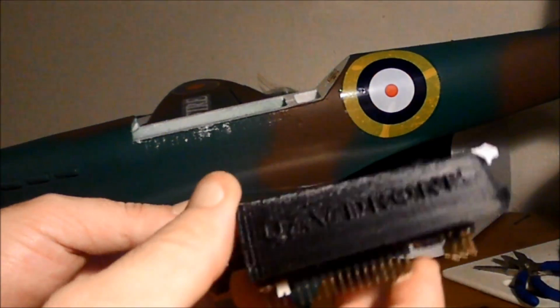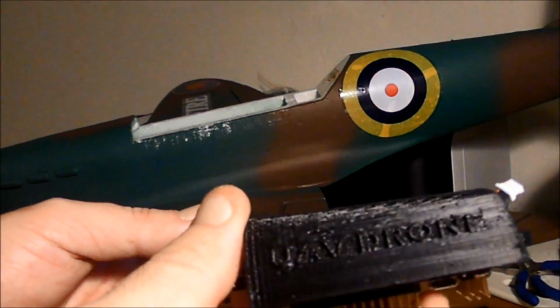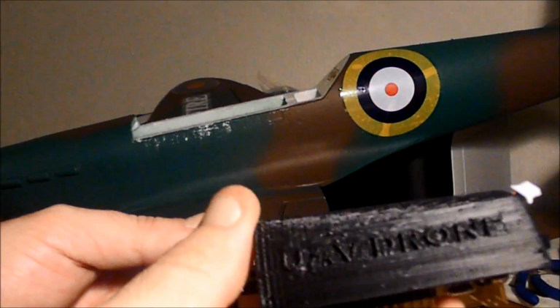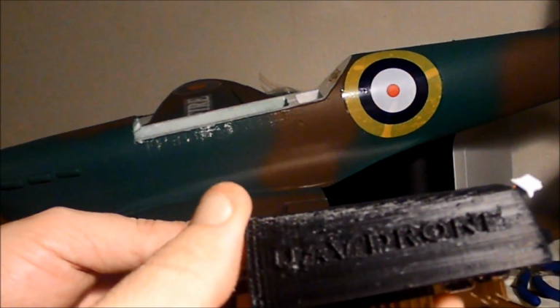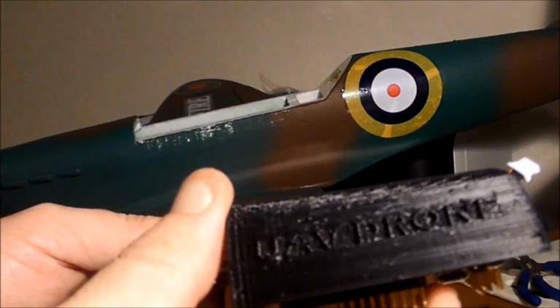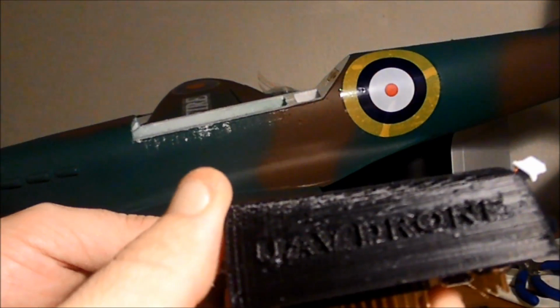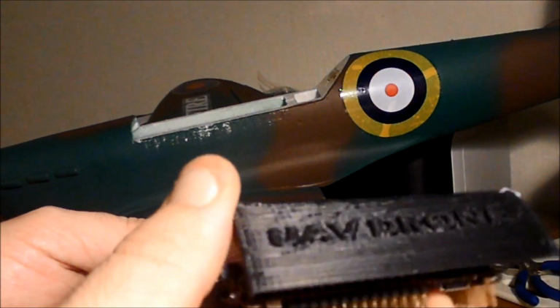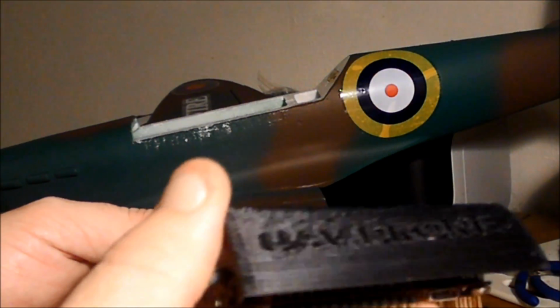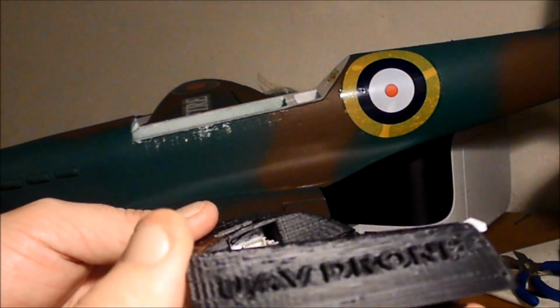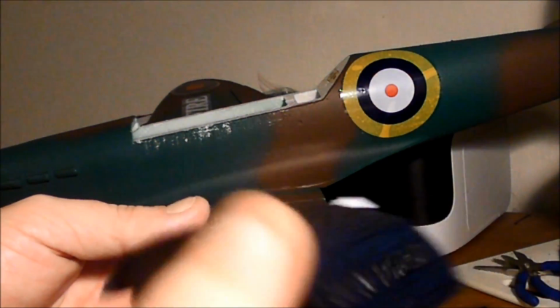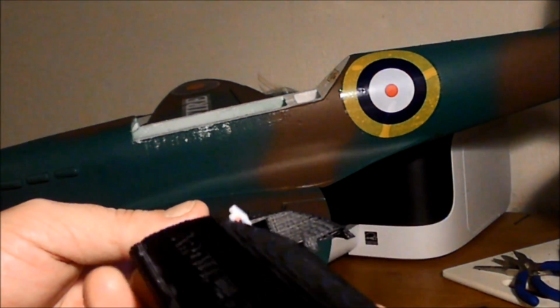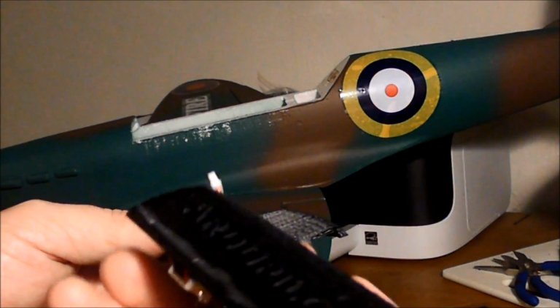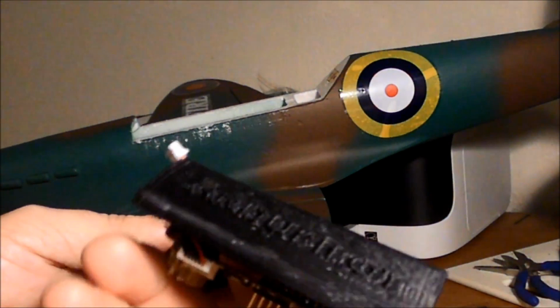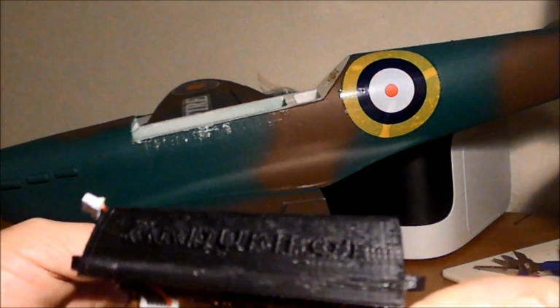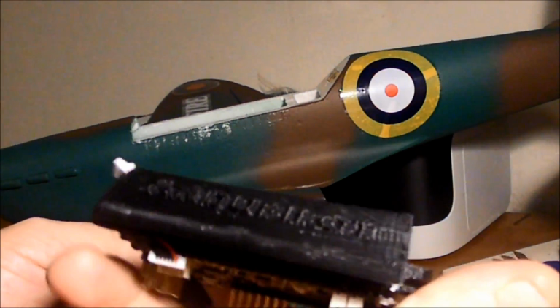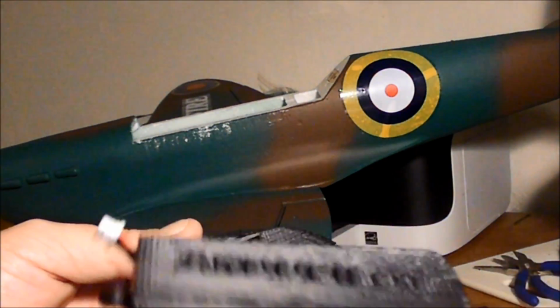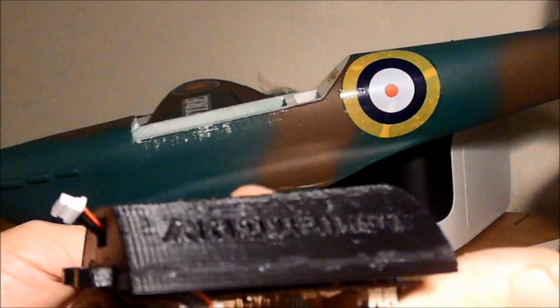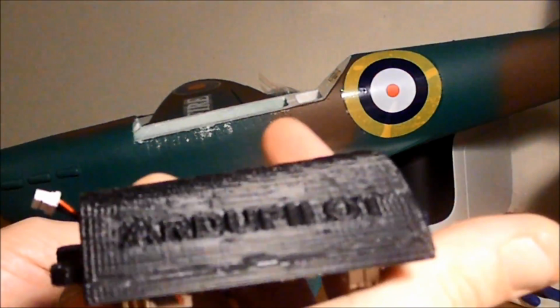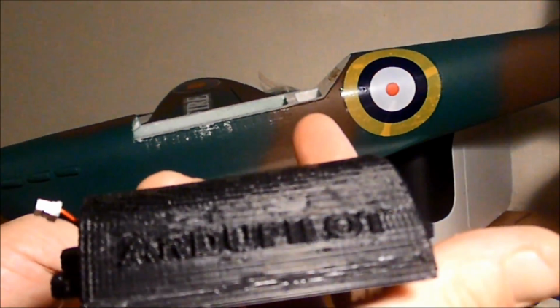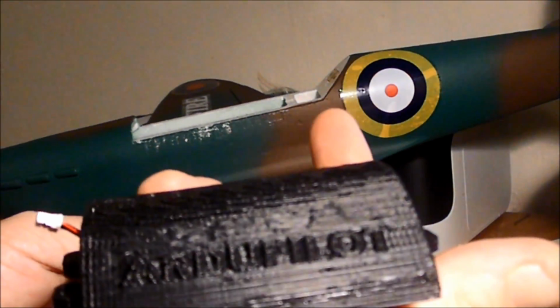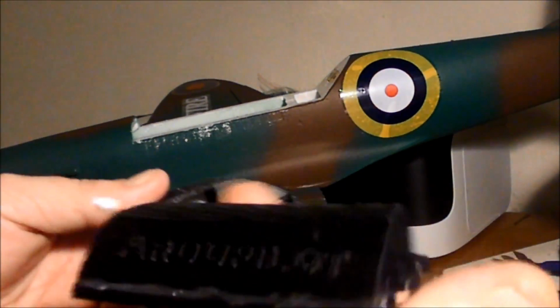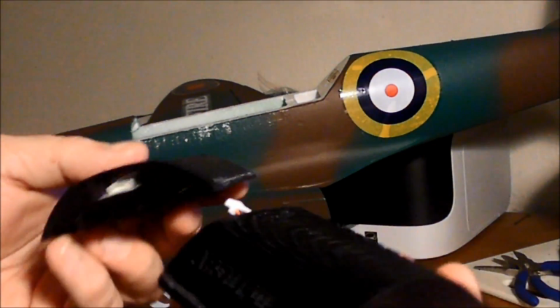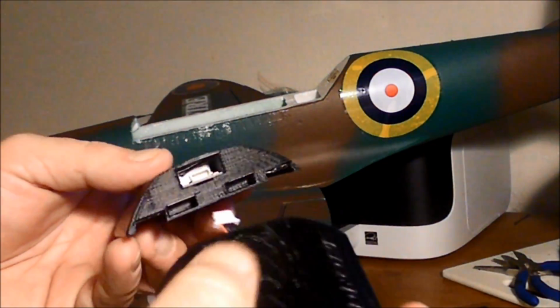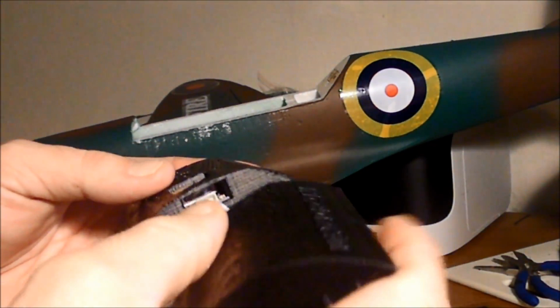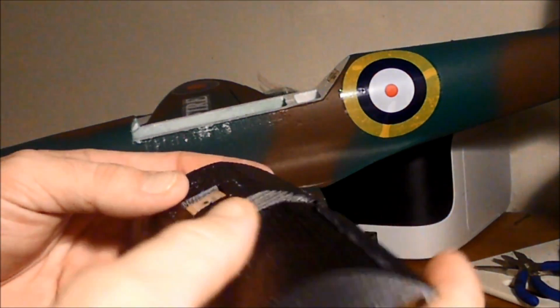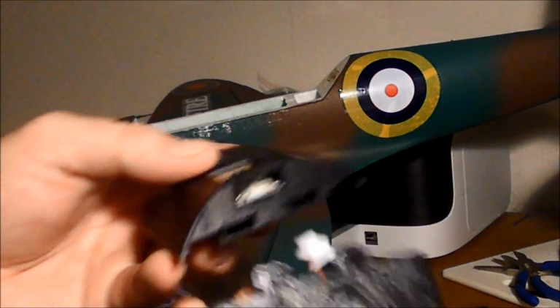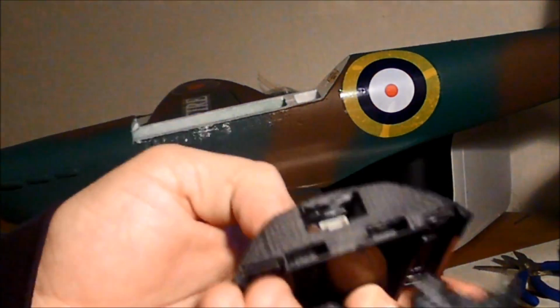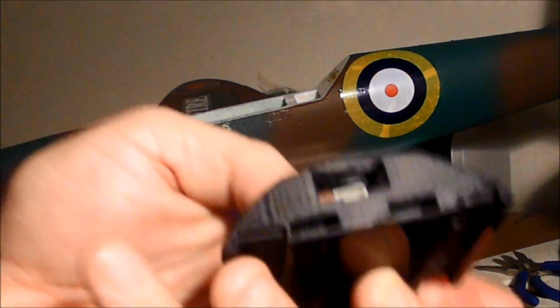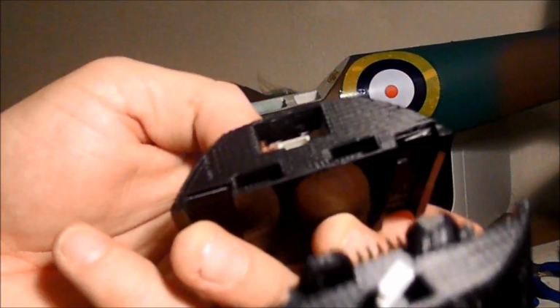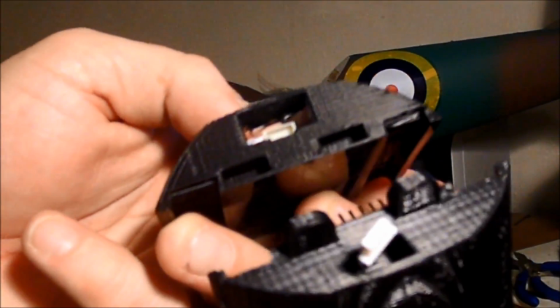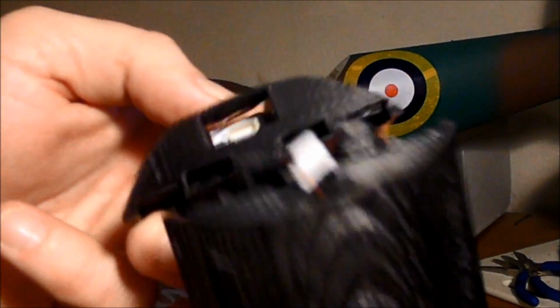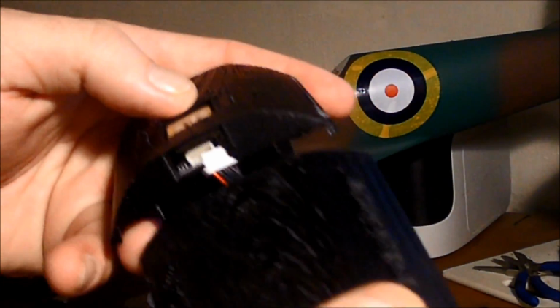I have writing on the side — 'UAV drone' is what it says, and the other side says 'ArduPilot', which is what this board is. And they will fit nicely together using some little teeth.